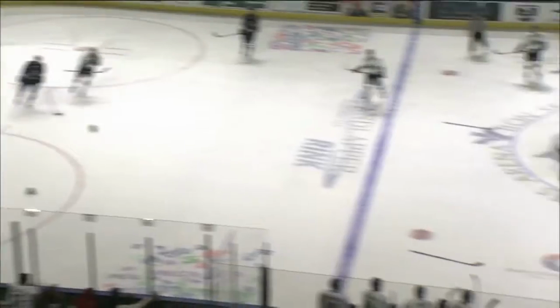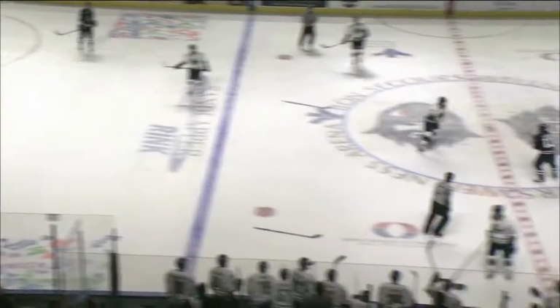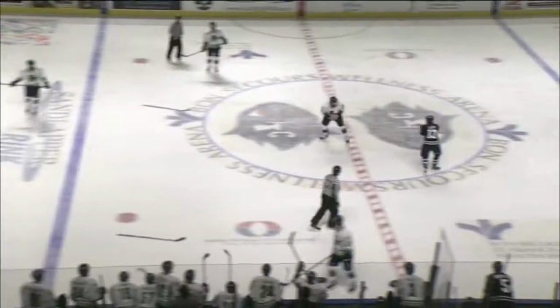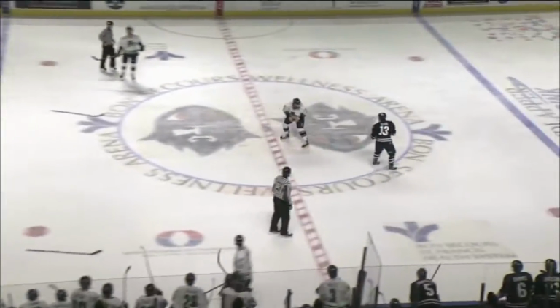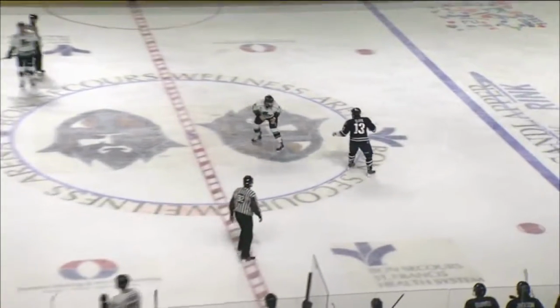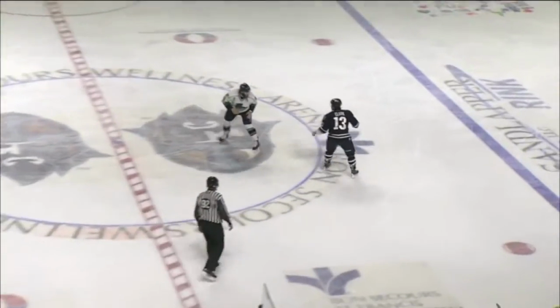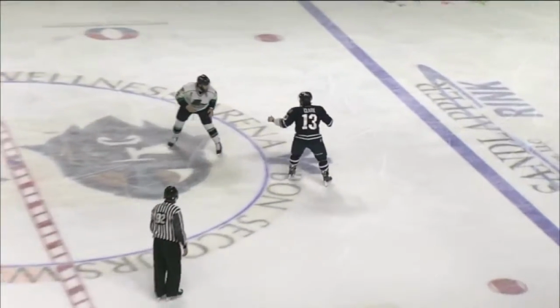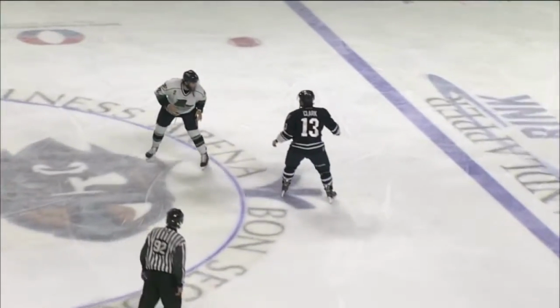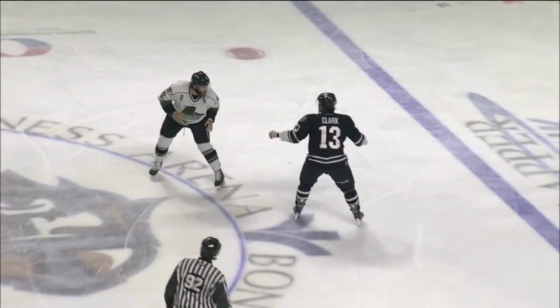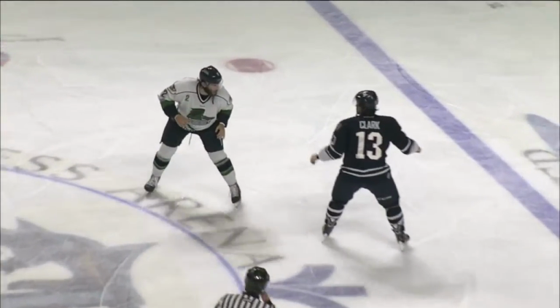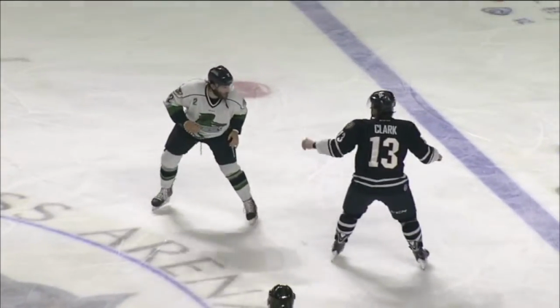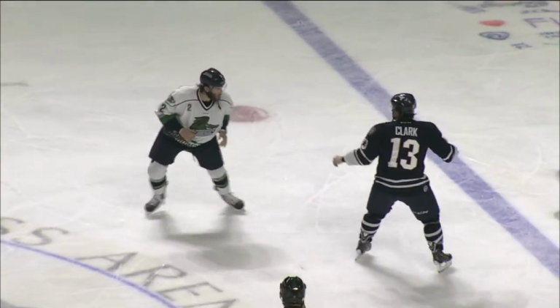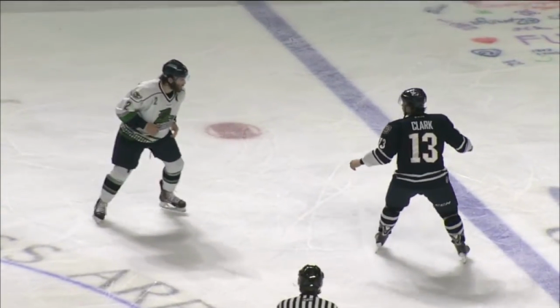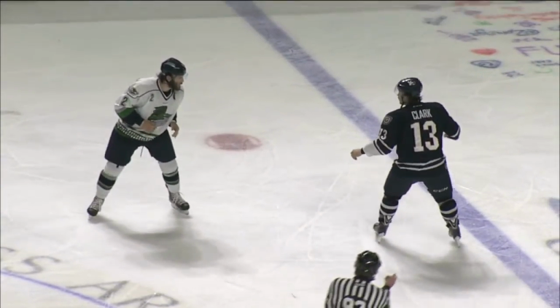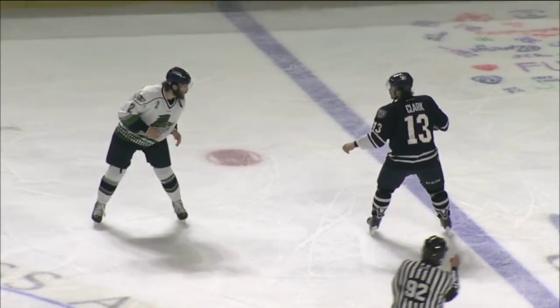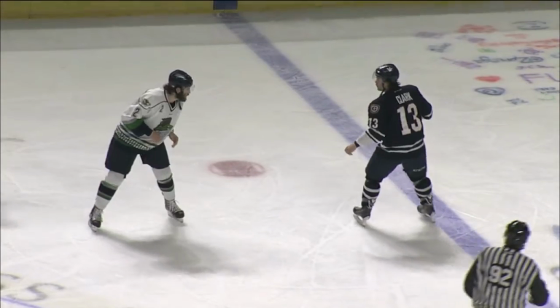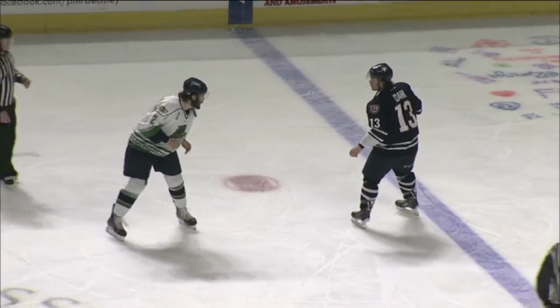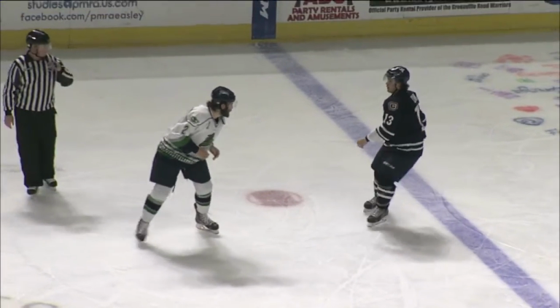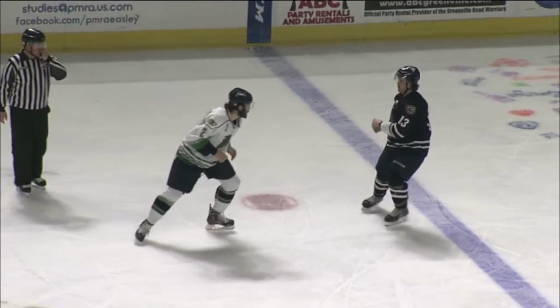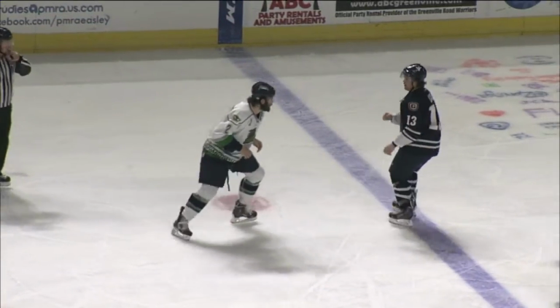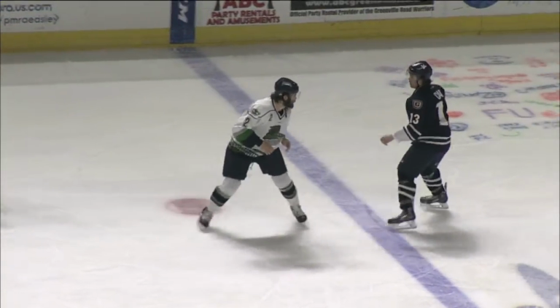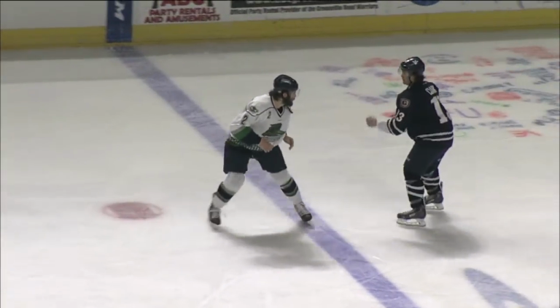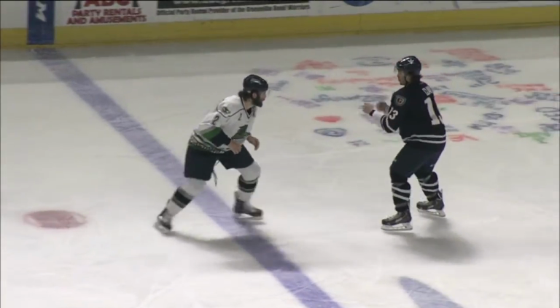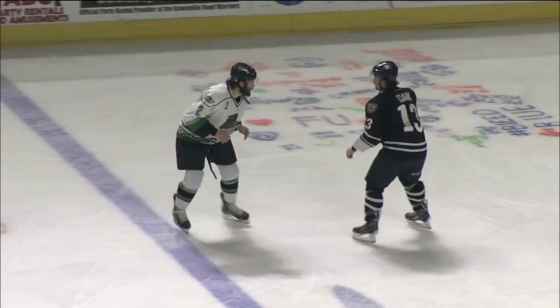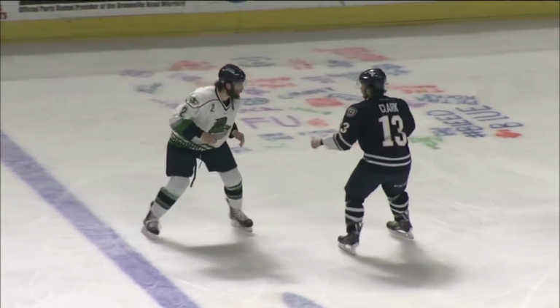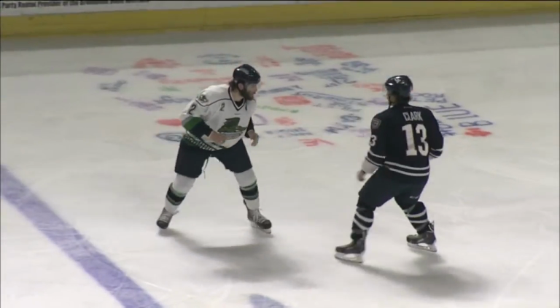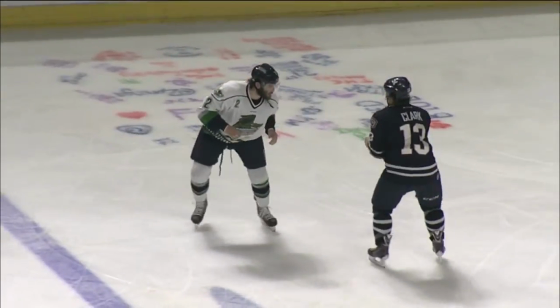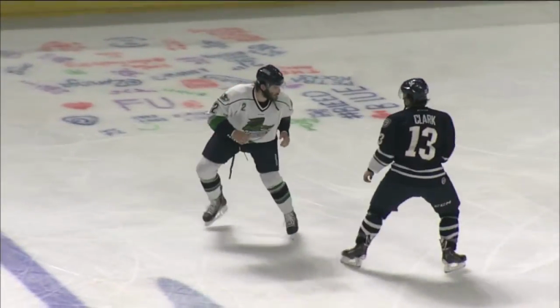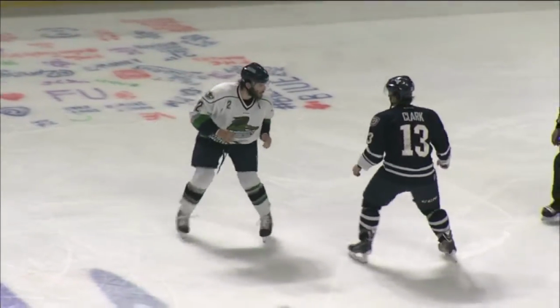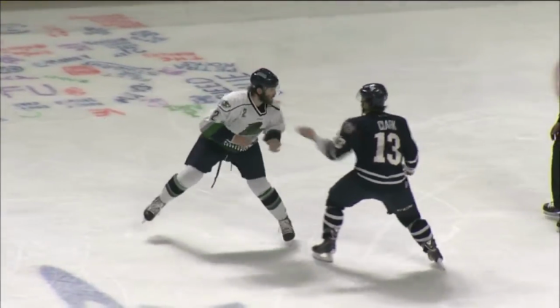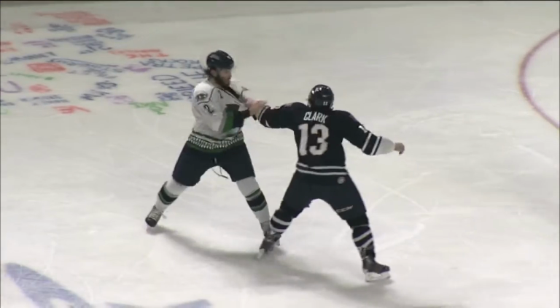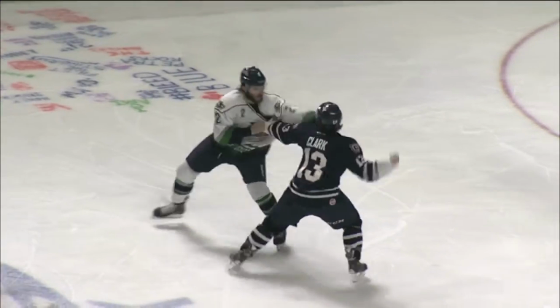Rob Florentino and Emerson Clark take center stage in the neutral zone. Our first fight of the night — it's Clark's 13th fight of the season. Florentino's got the edge in height.